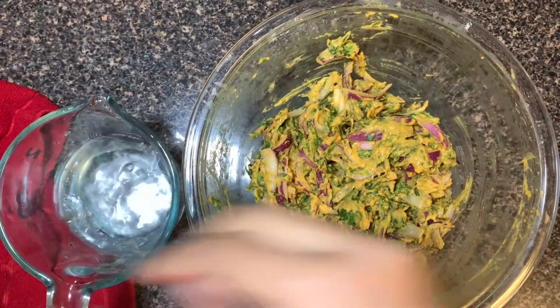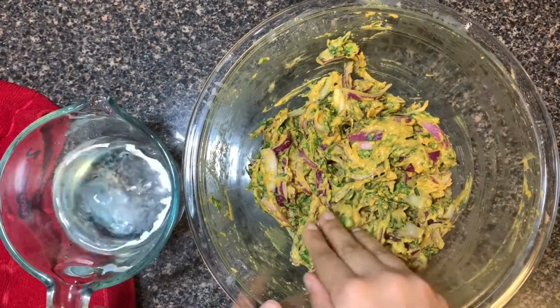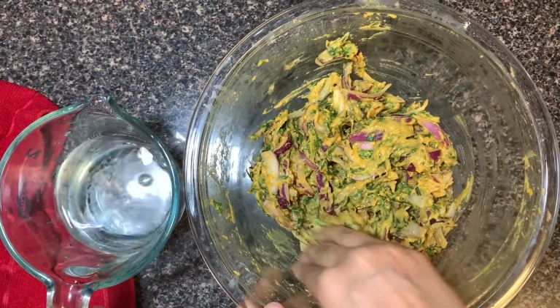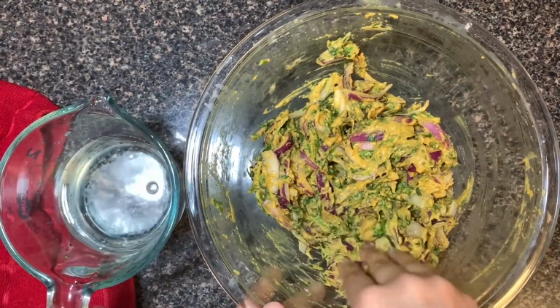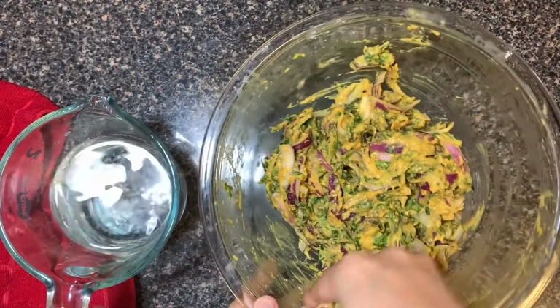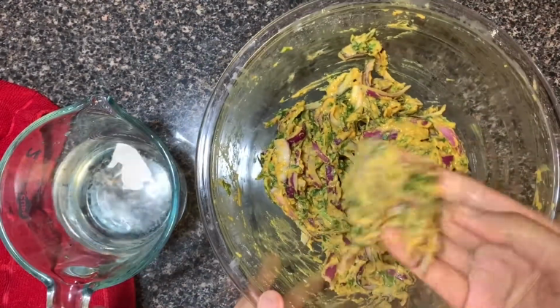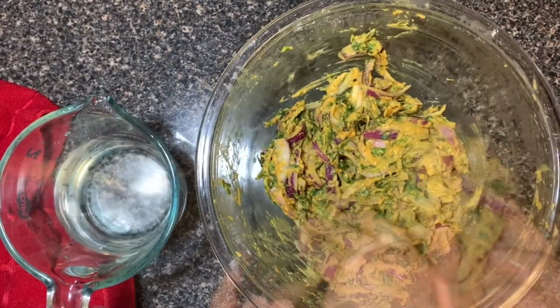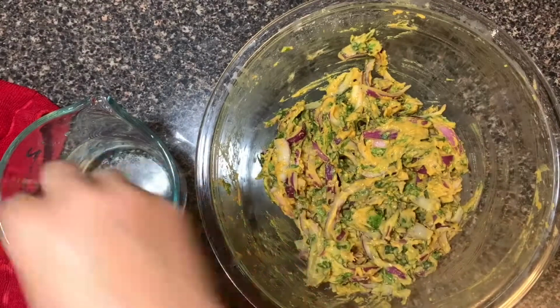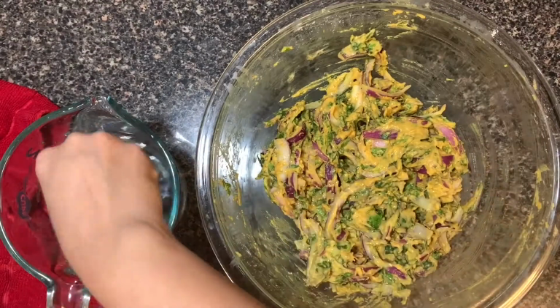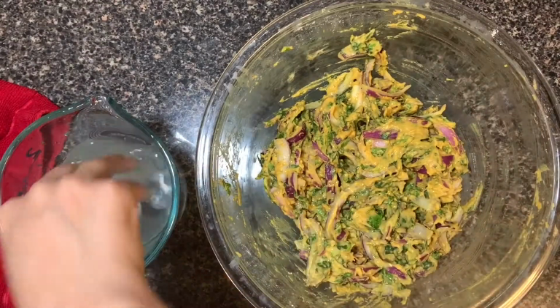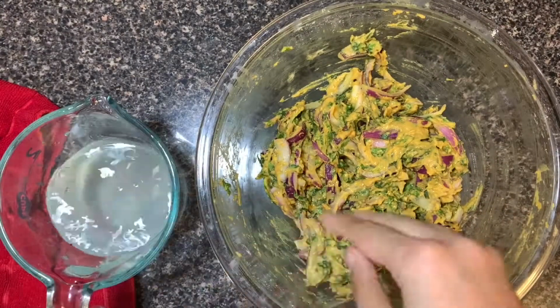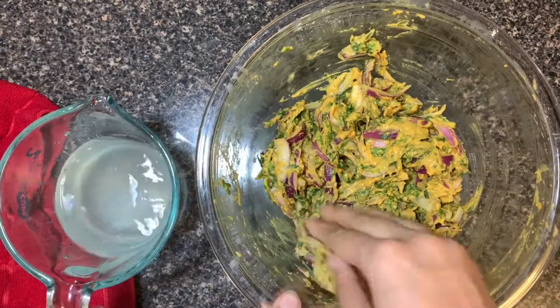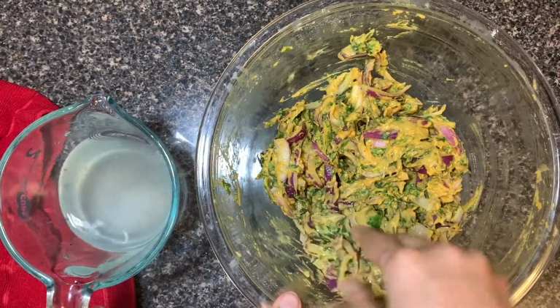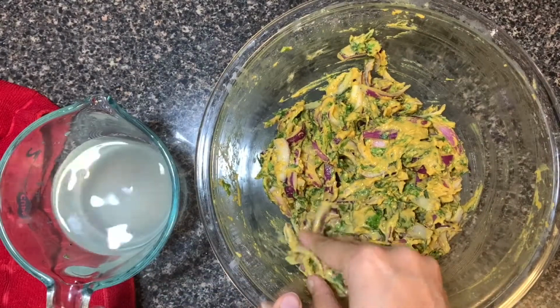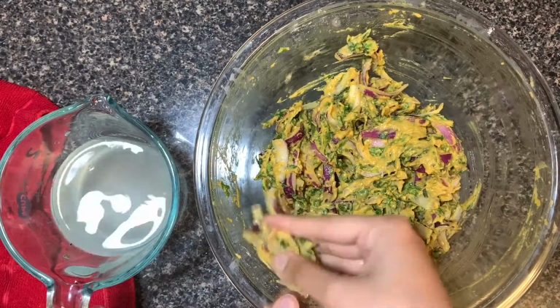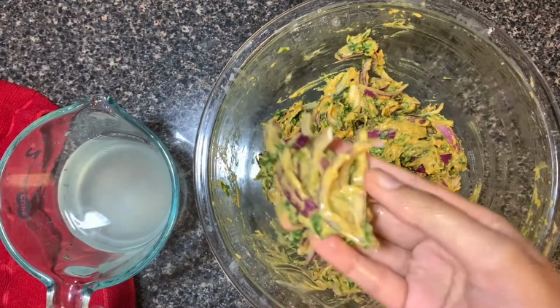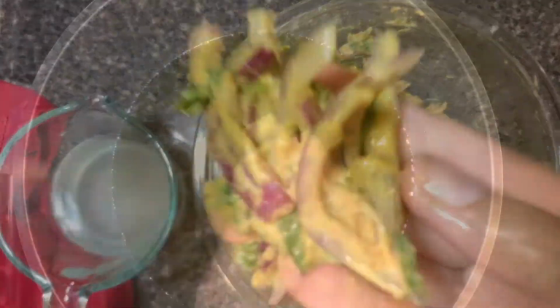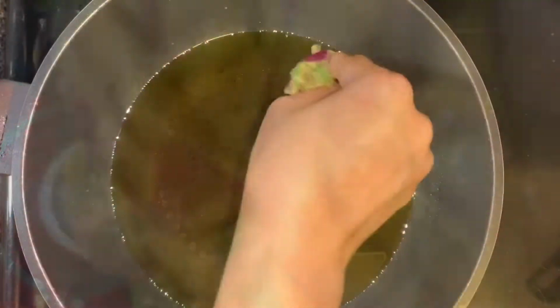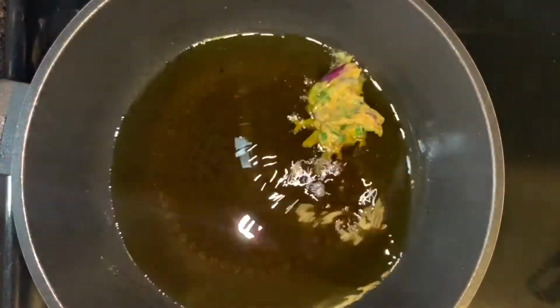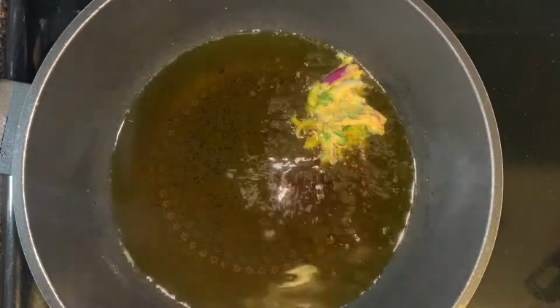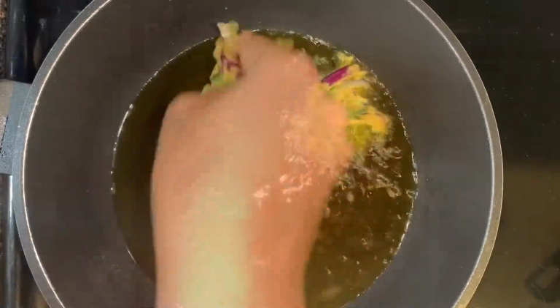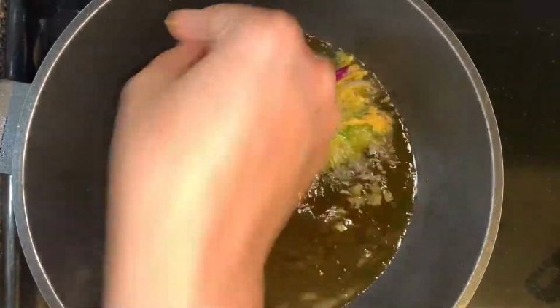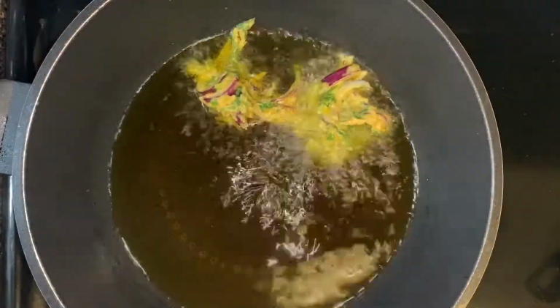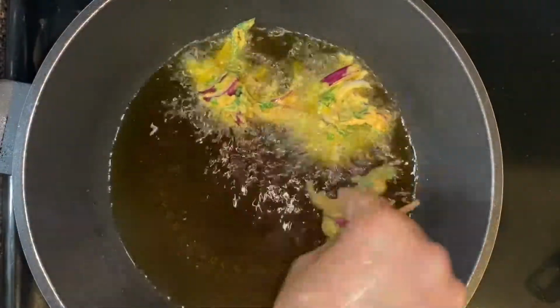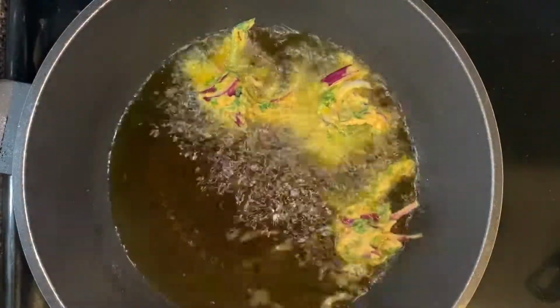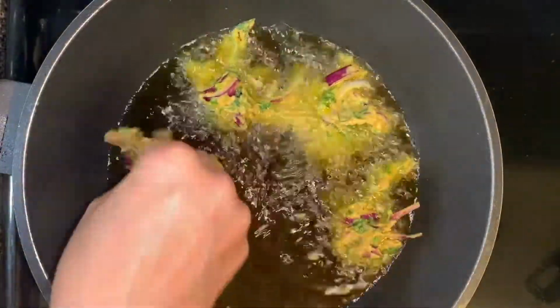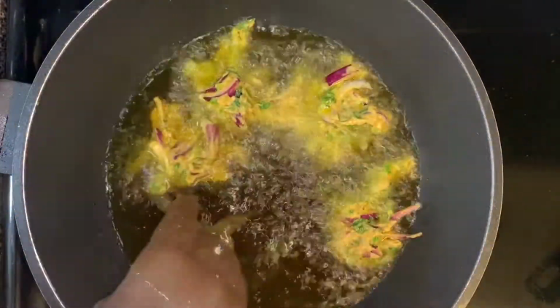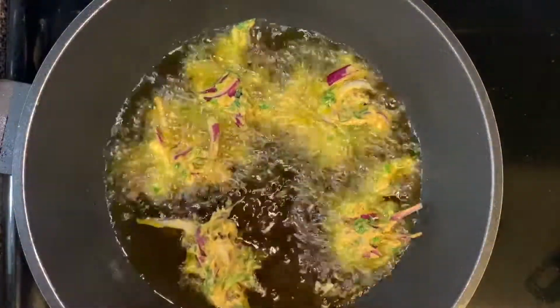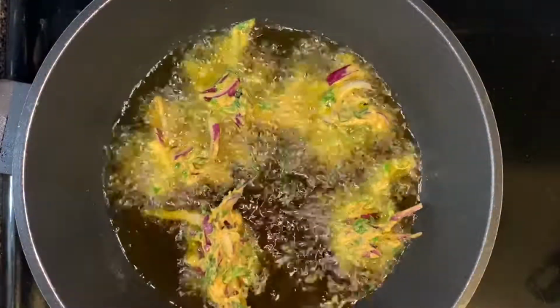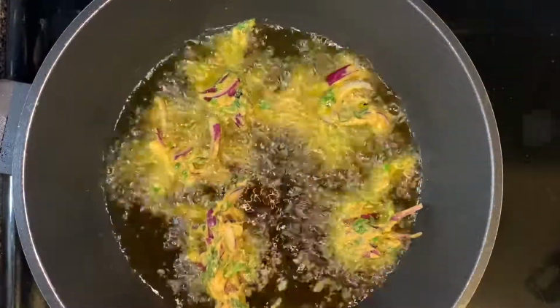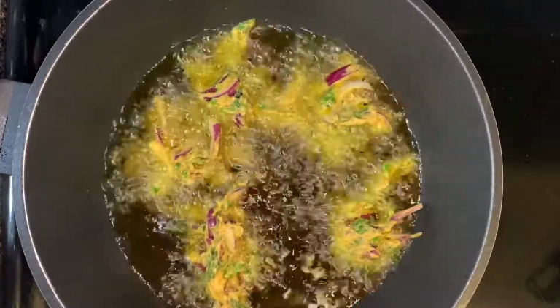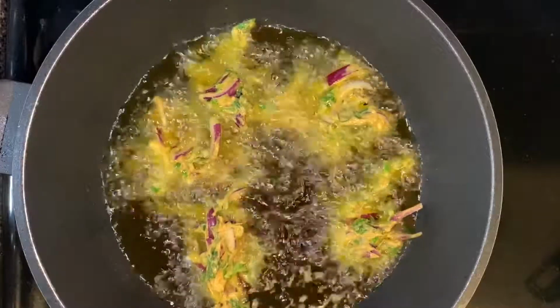I have taken a cup of water and I'll dip my fingers in that water, then take a small amount of bhajiya dough and drop it into medium heat oil. Traditionally, these bhajiyas are fried in mustard oil.